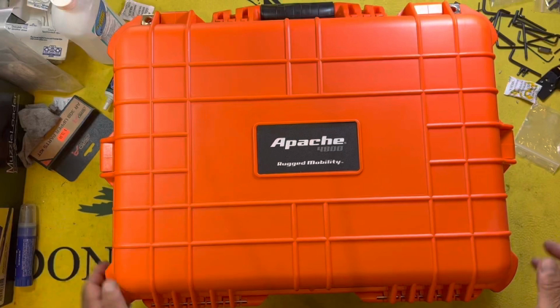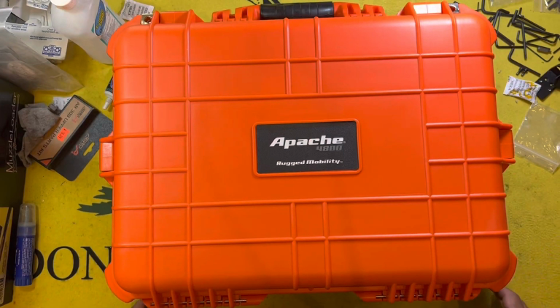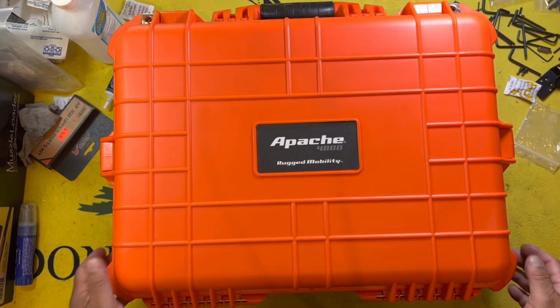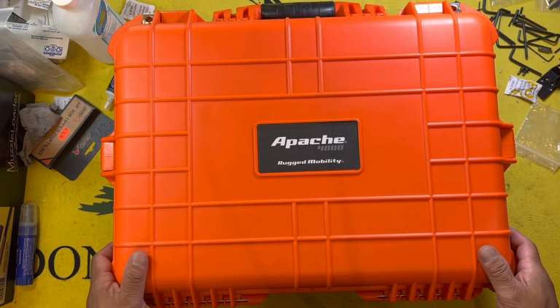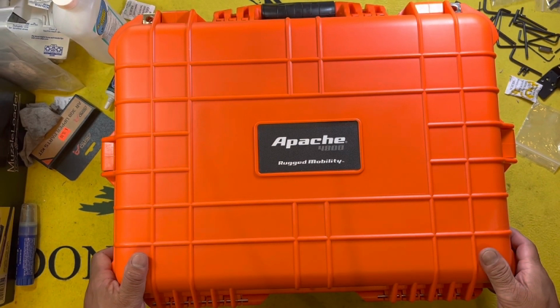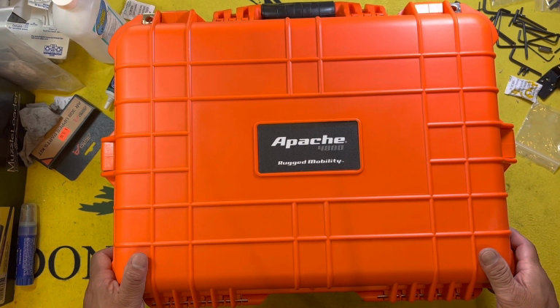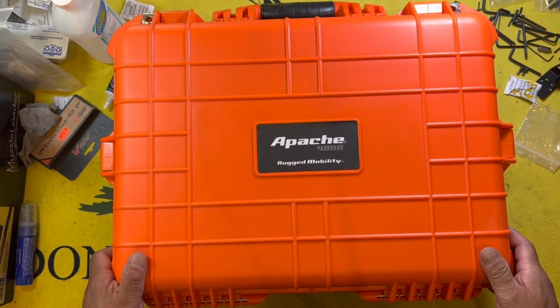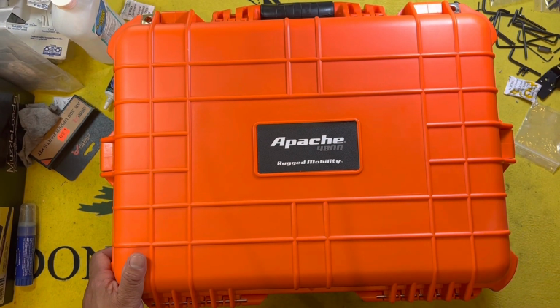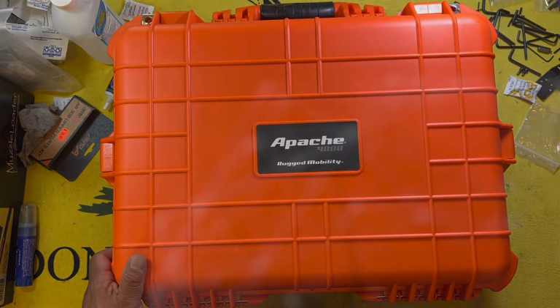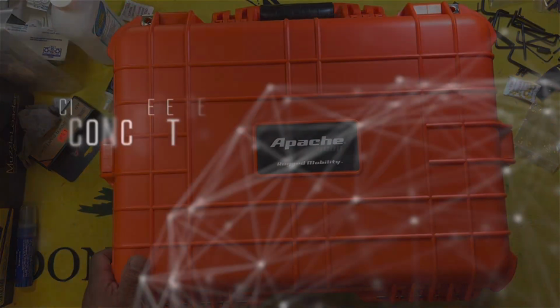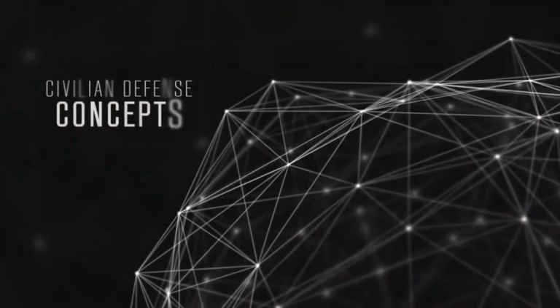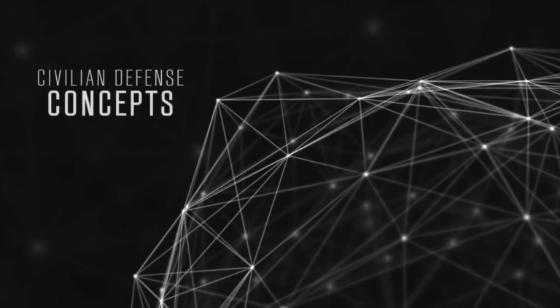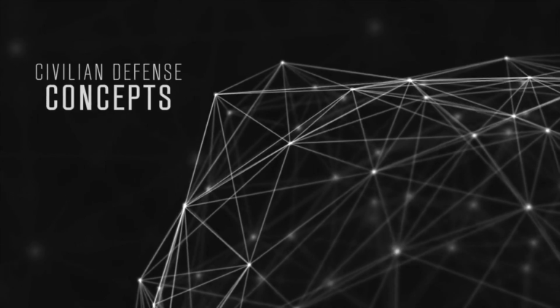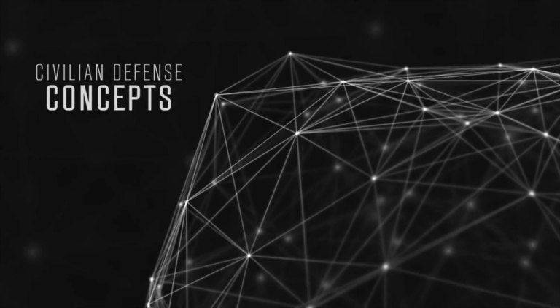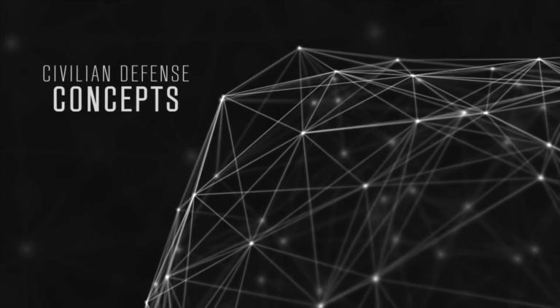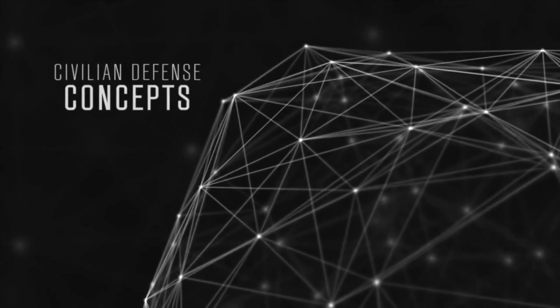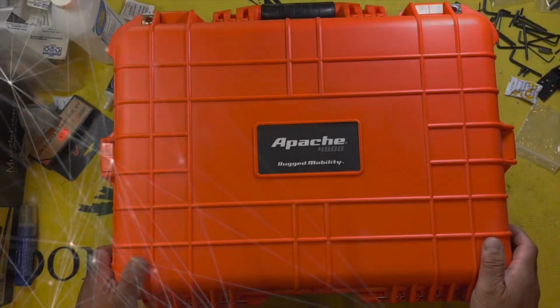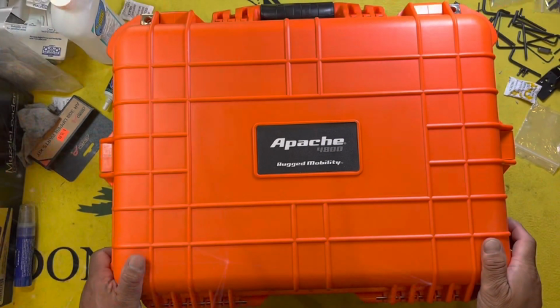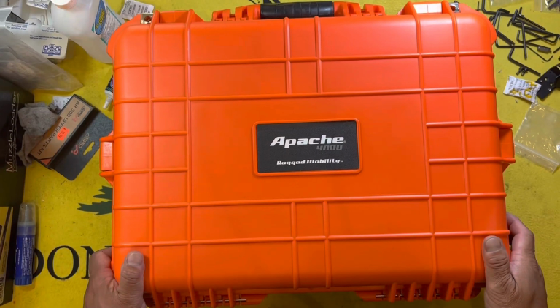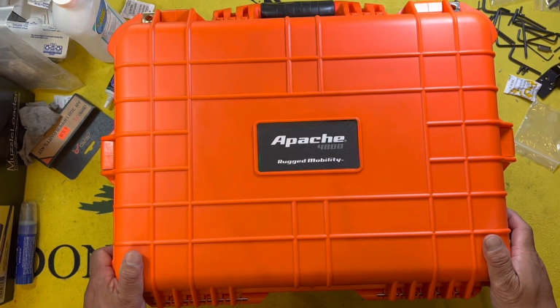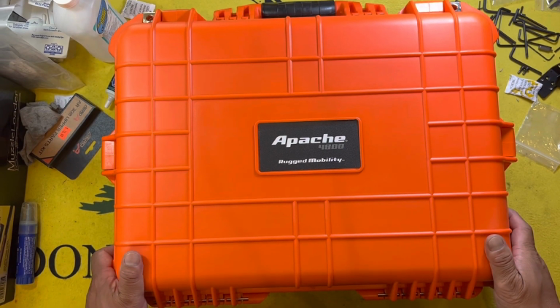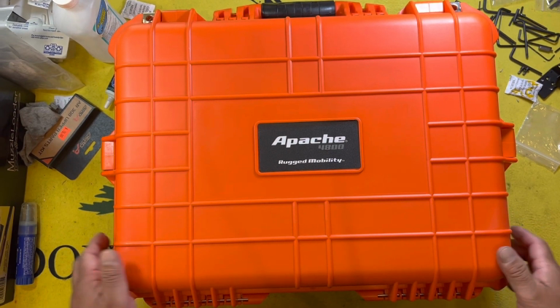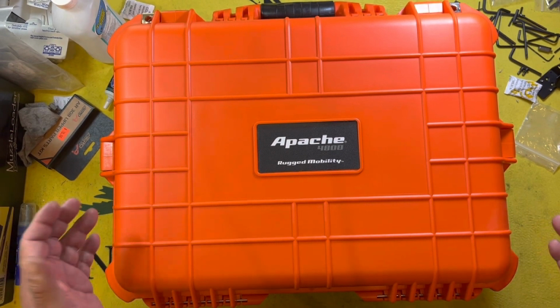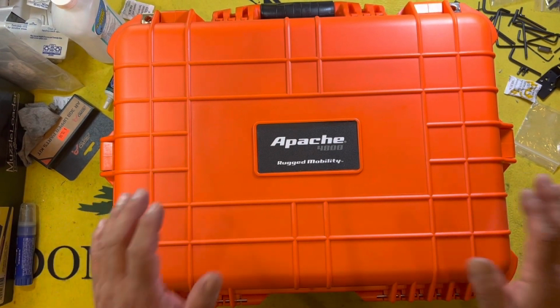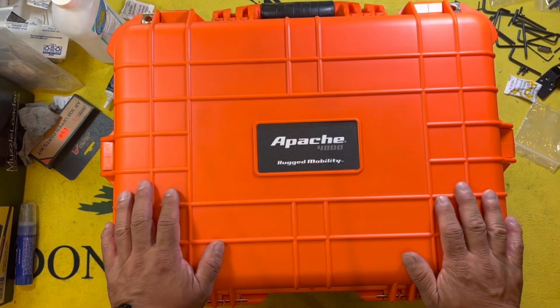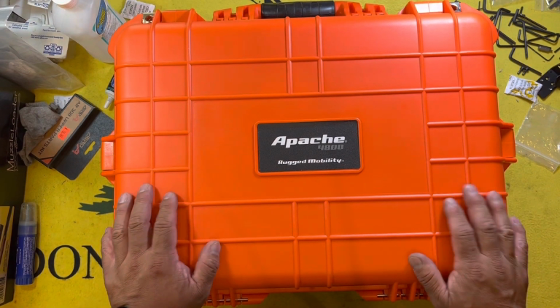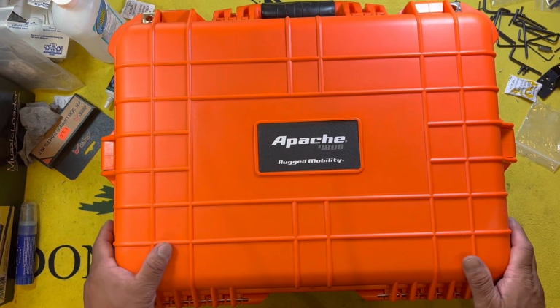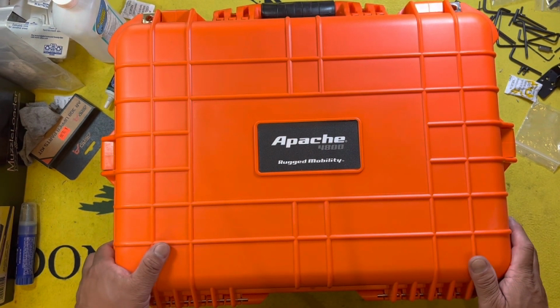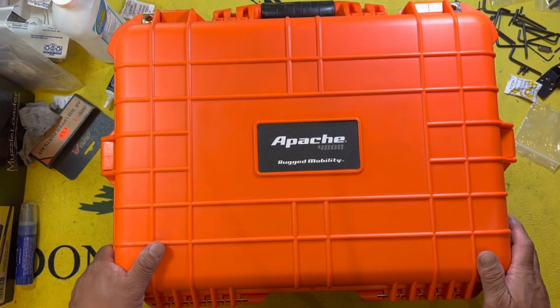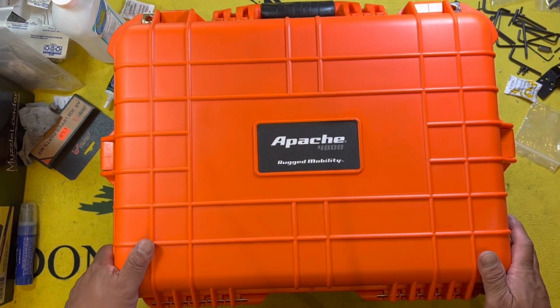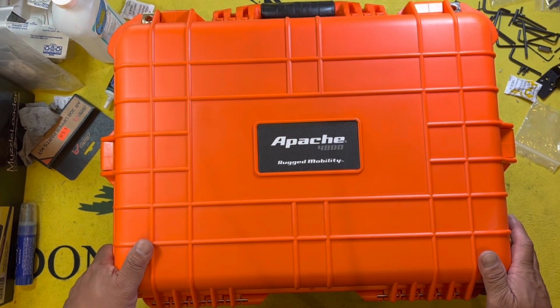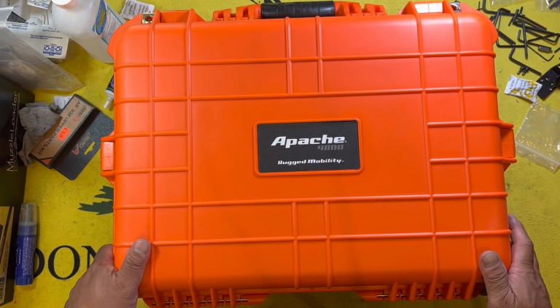Time to check out the Apache 4800 case. Hey everybody, the Chang here with another product review. Today we're going to be talking about the Apache 4800 sized case.